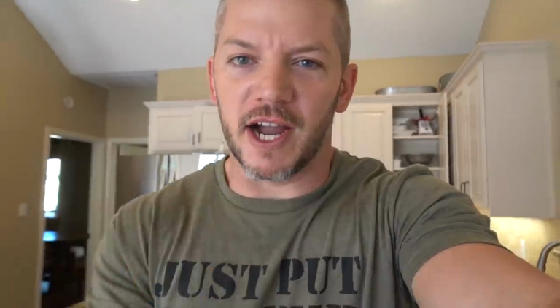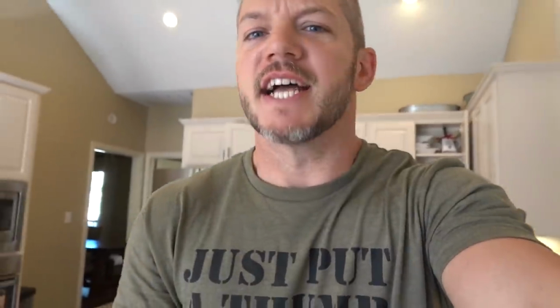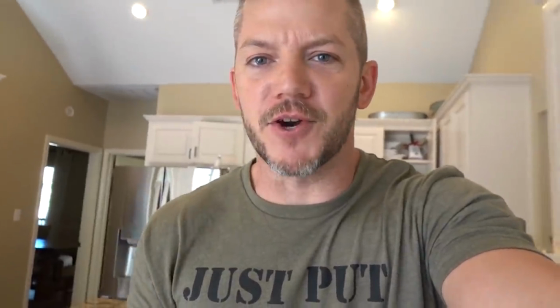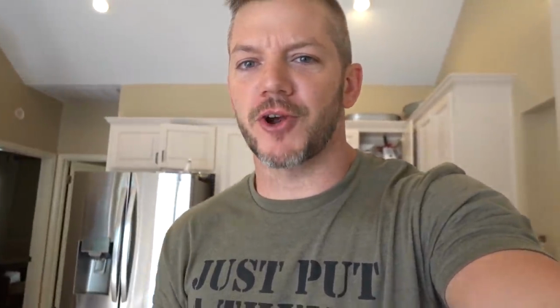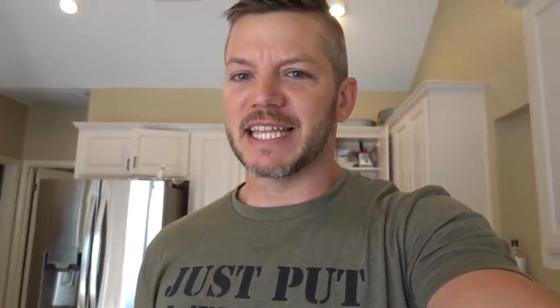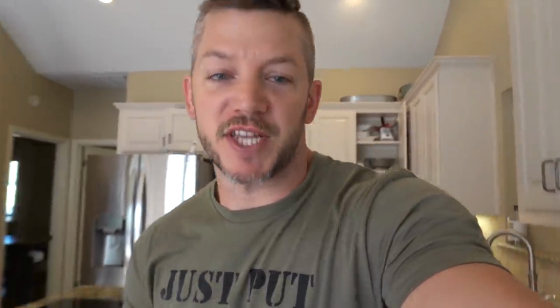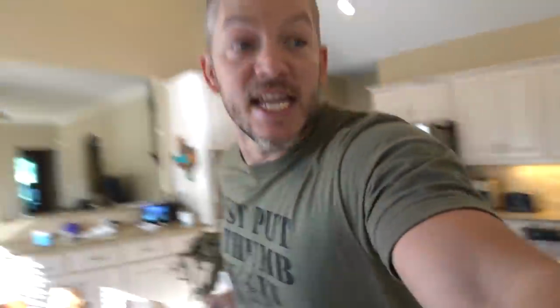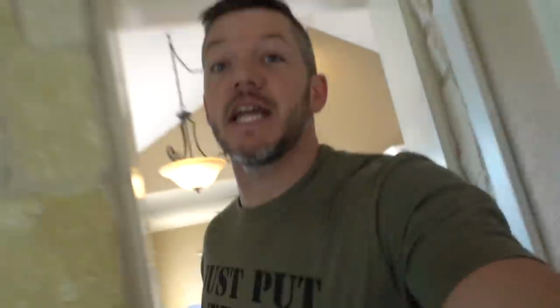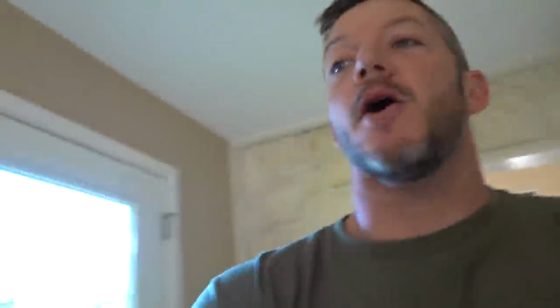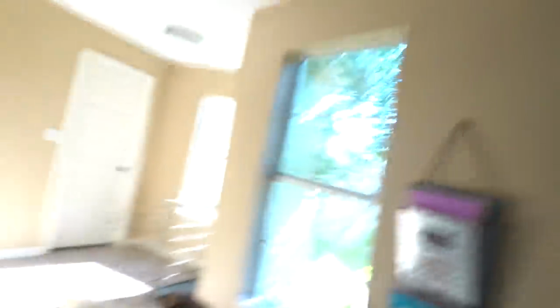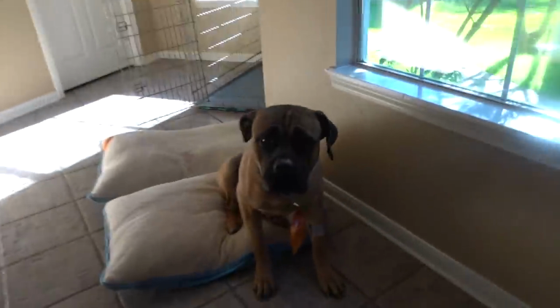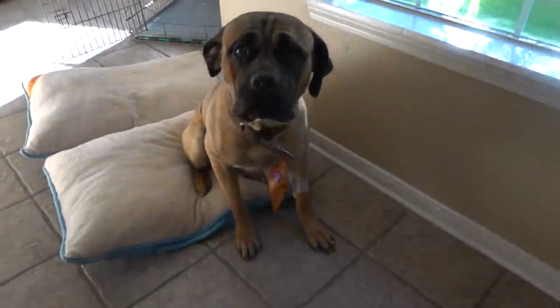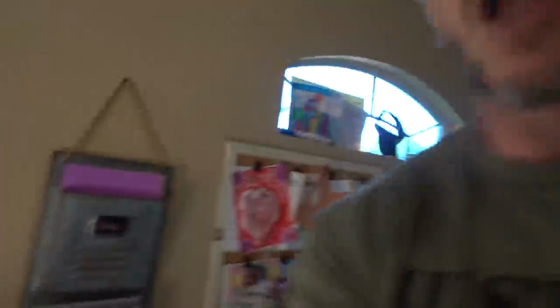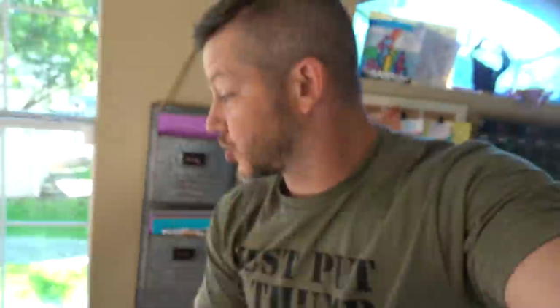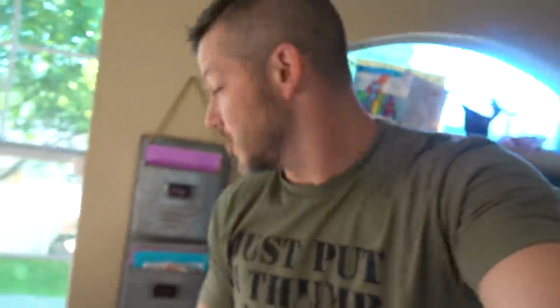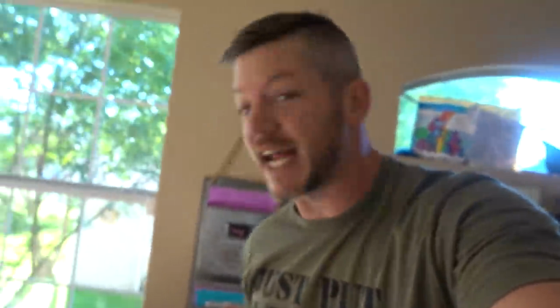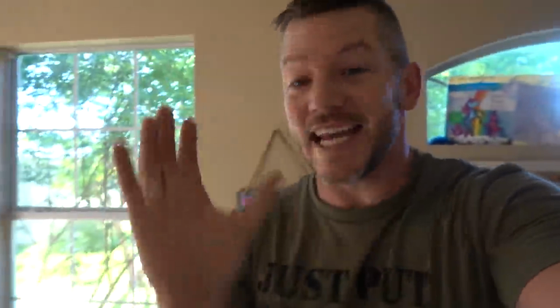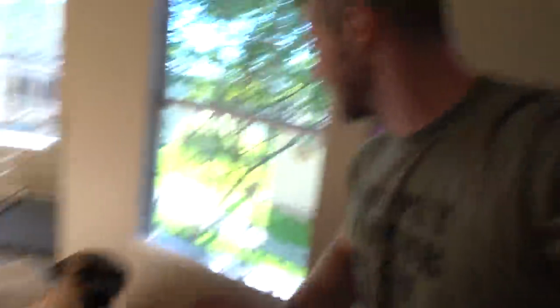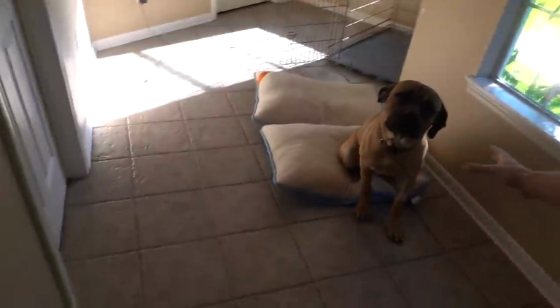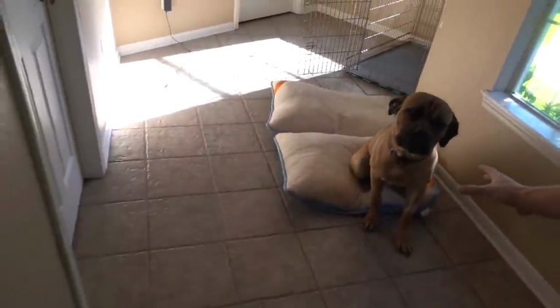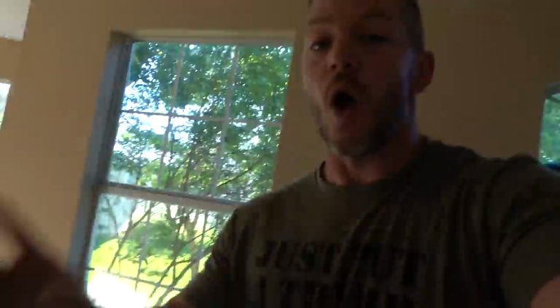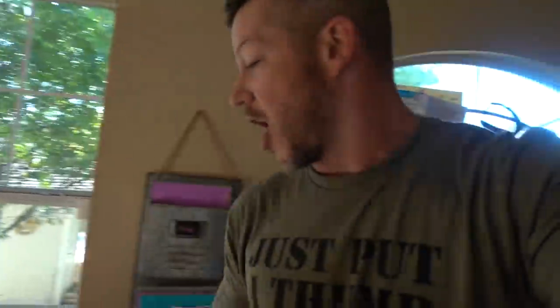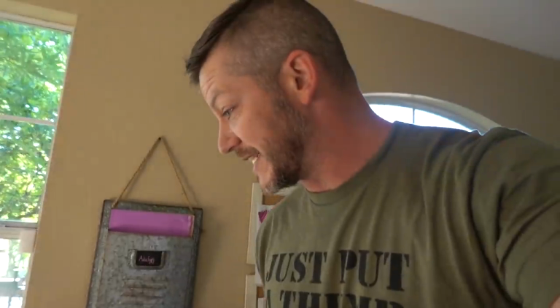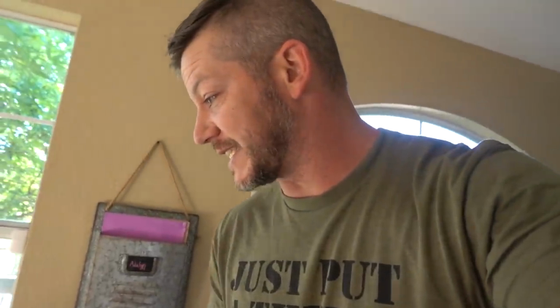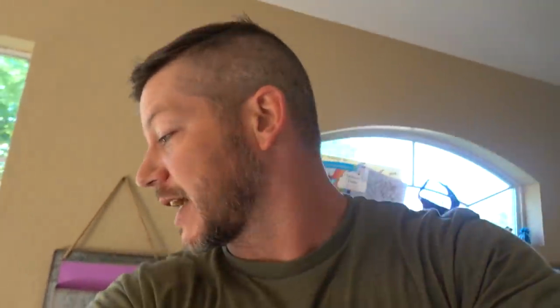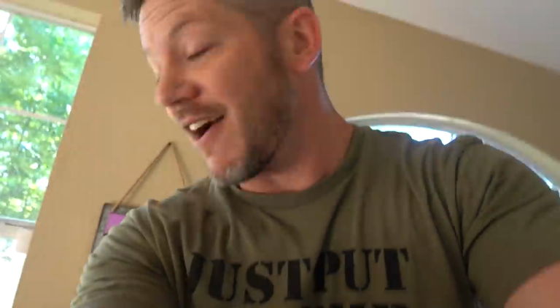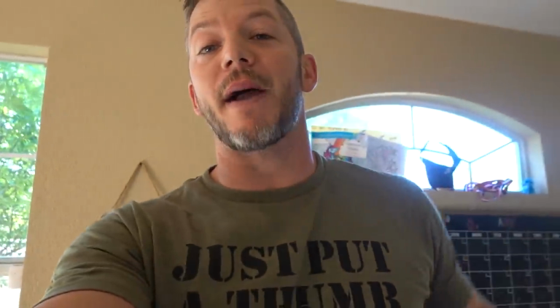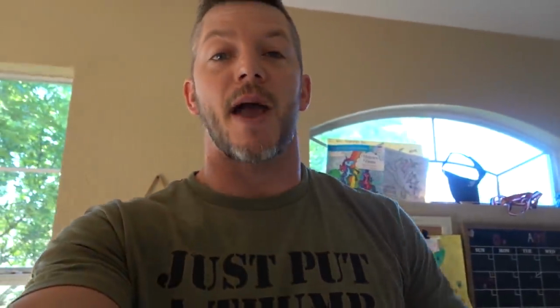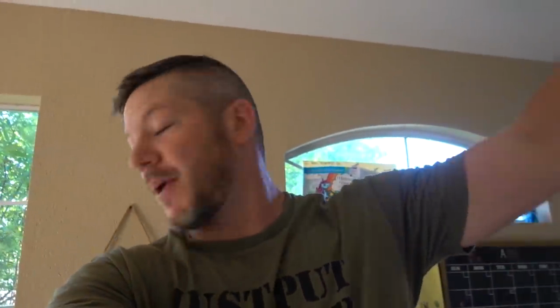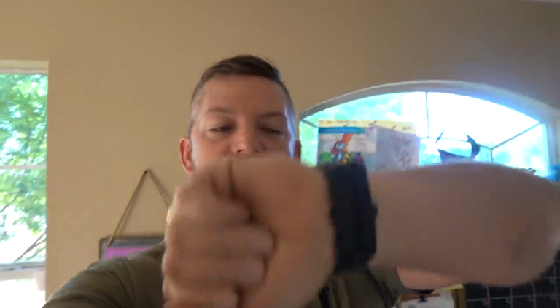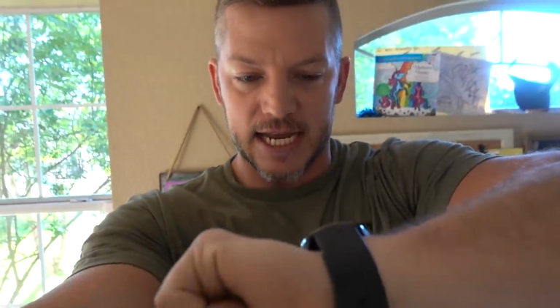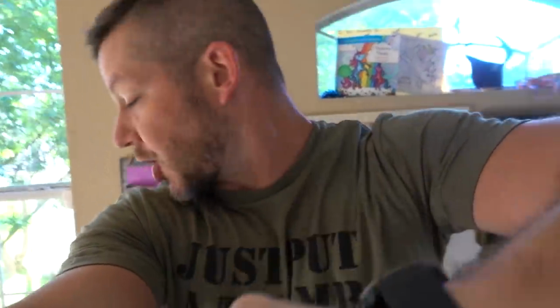All right guys, time for another drill. Let's do this. Demo, demo, demo. Here's the scenario: You just got neutered today and an EMP just went off in San Antonio. We have 30 seconds to get everything packed up and bug out. And go!